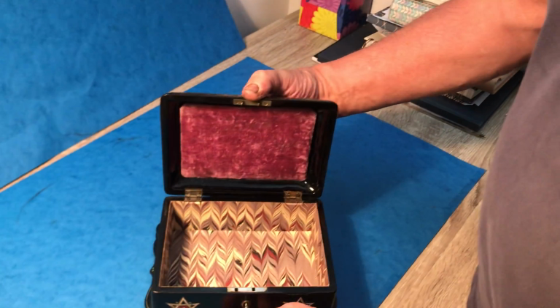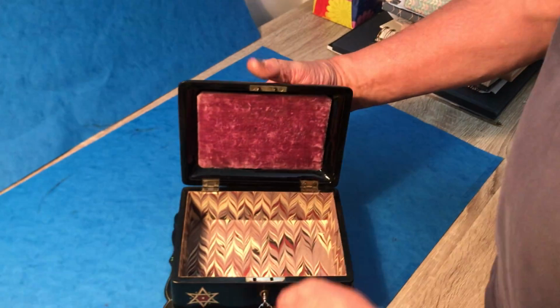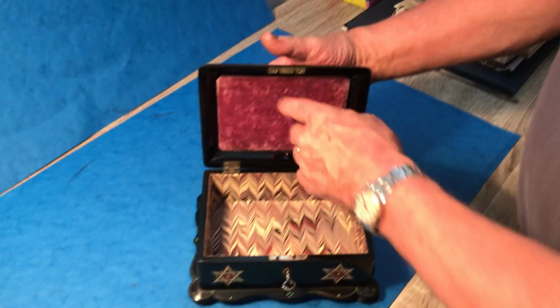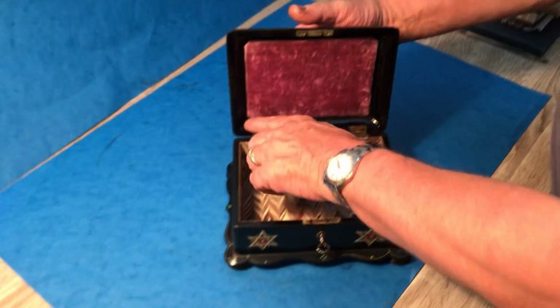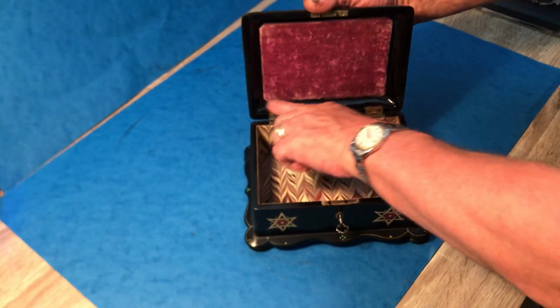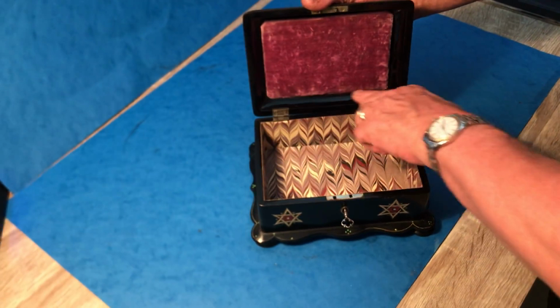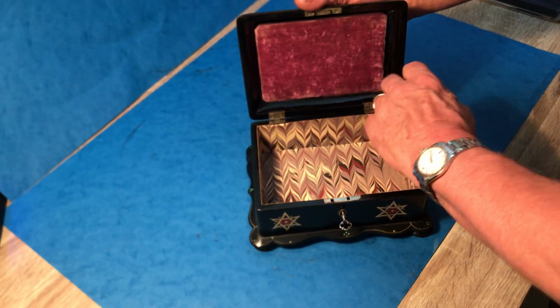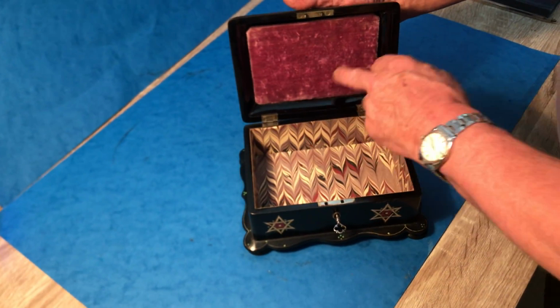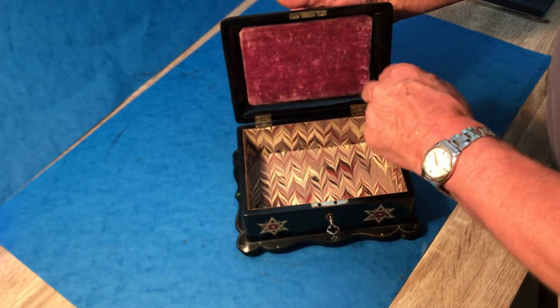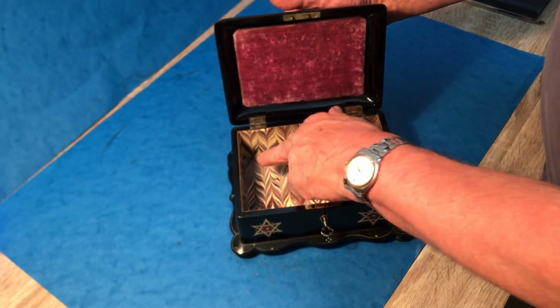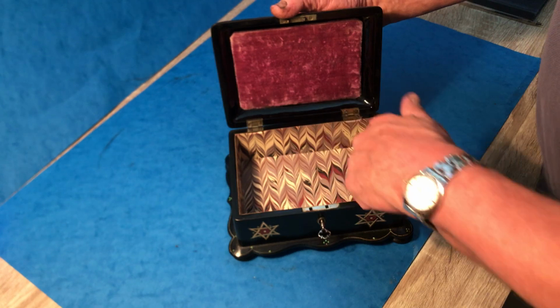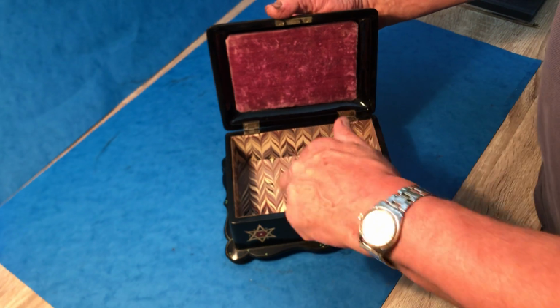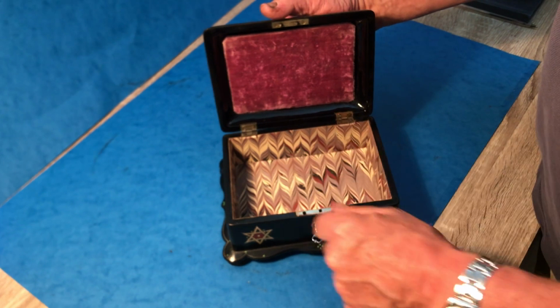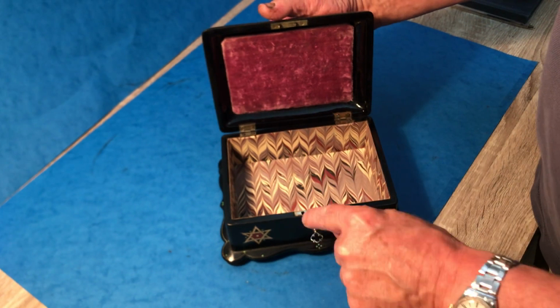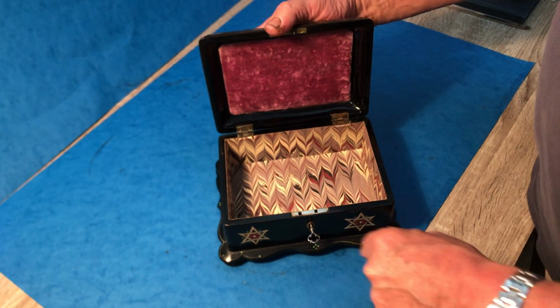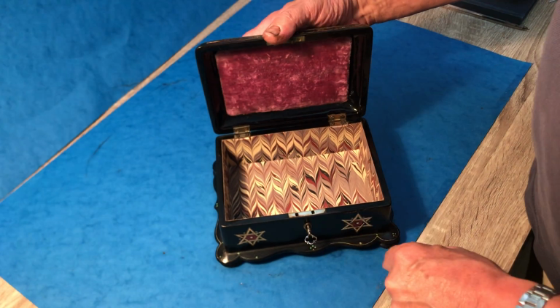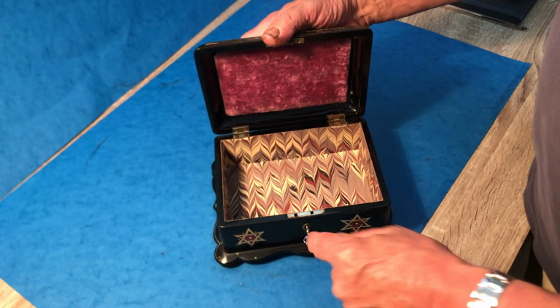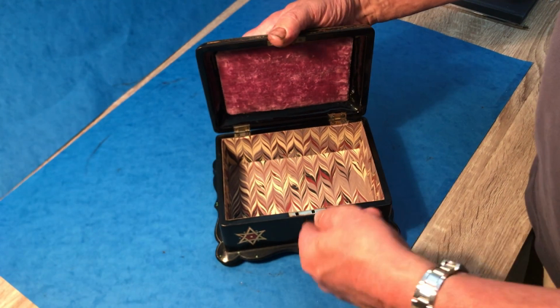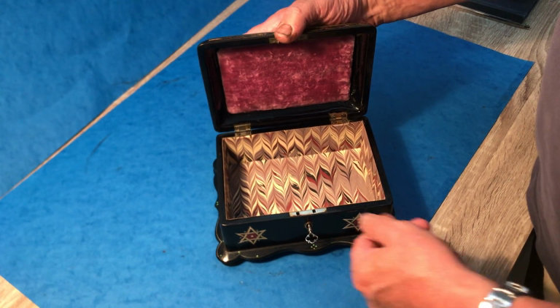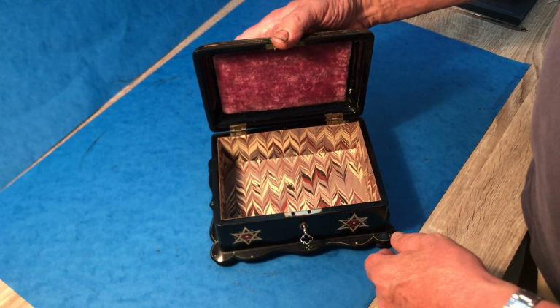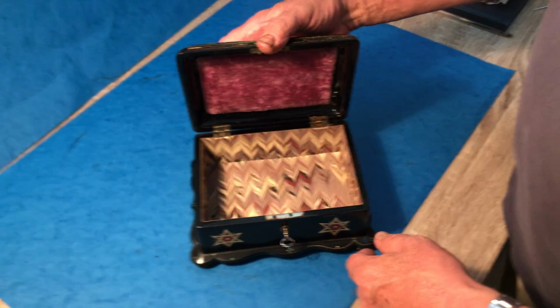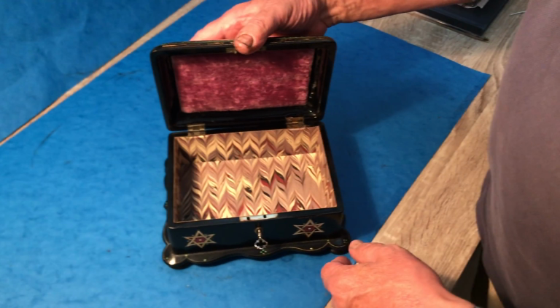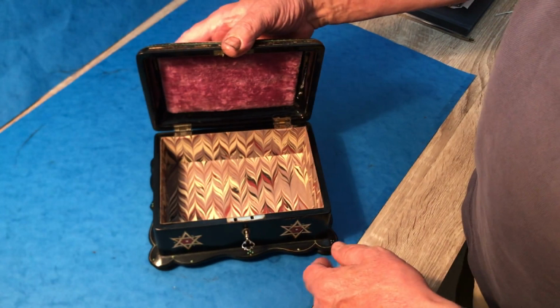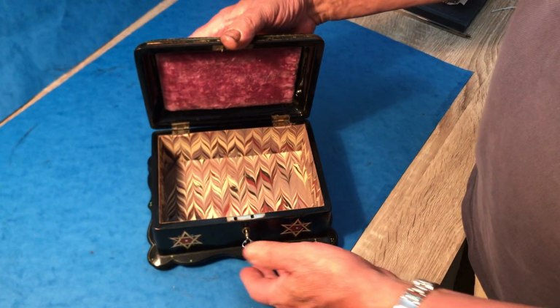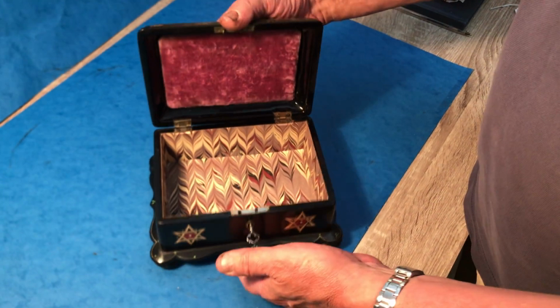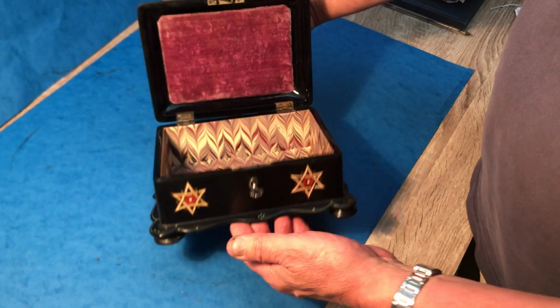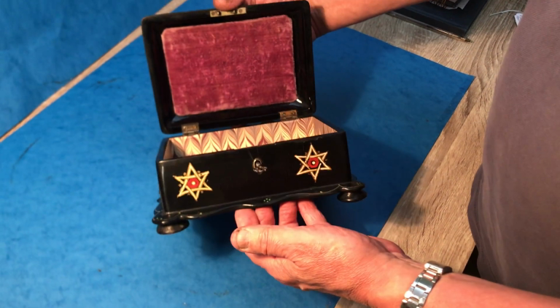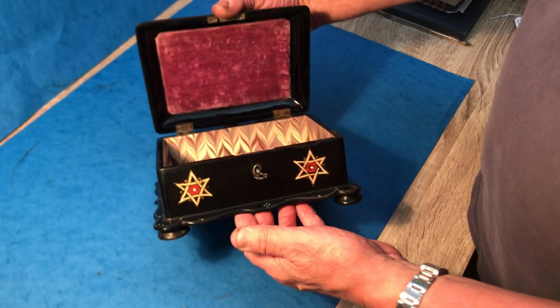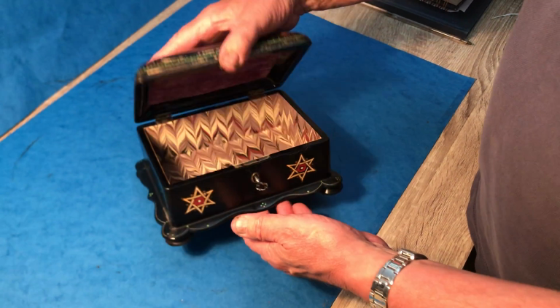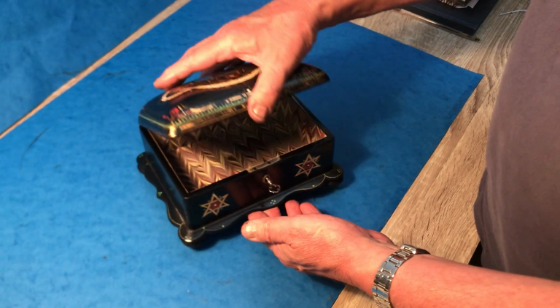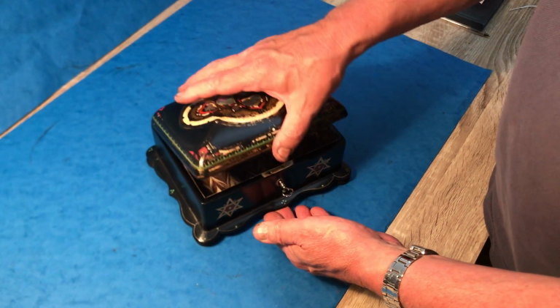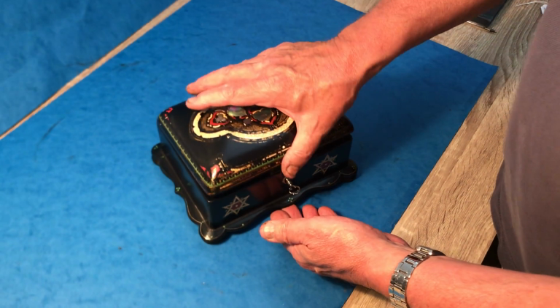The top is original, the interior has been relined, and it has a working lock and key — properly the original key. A lovely little box, thank you.